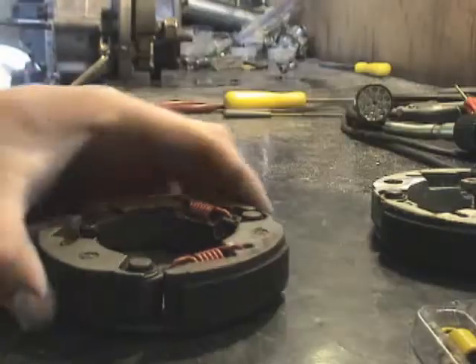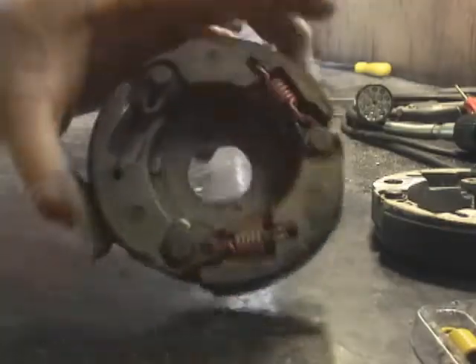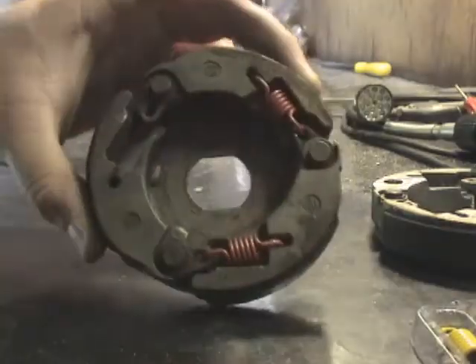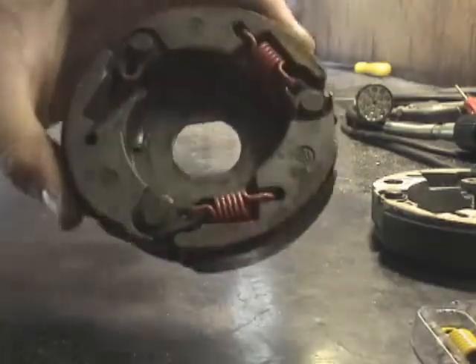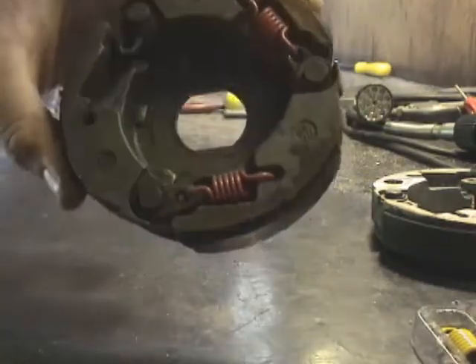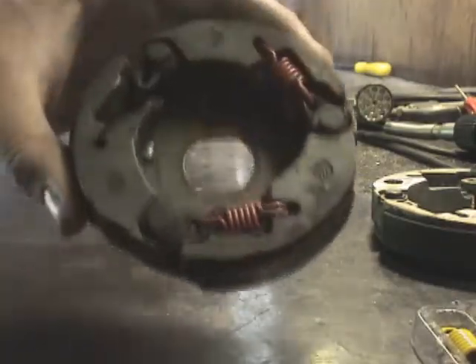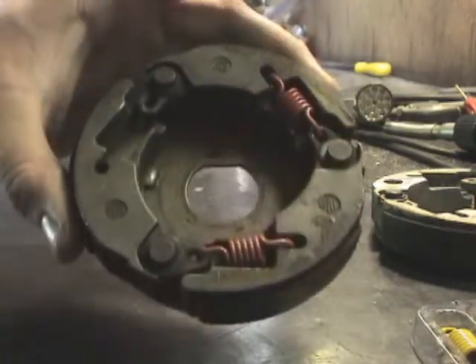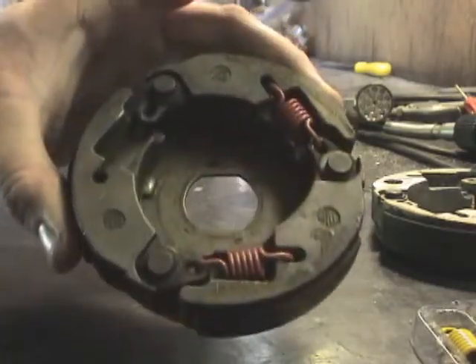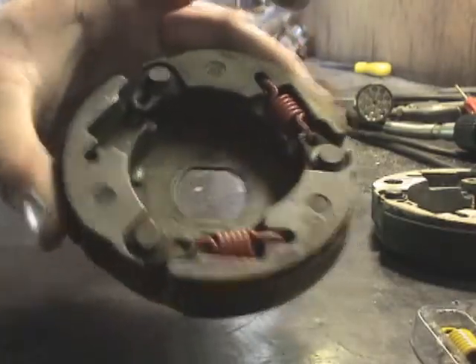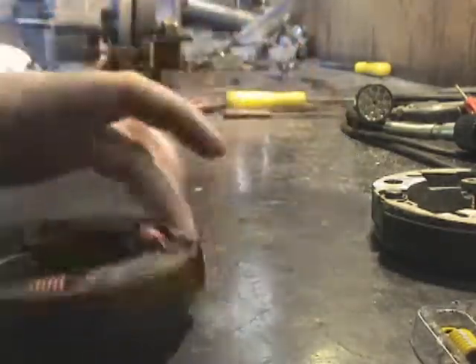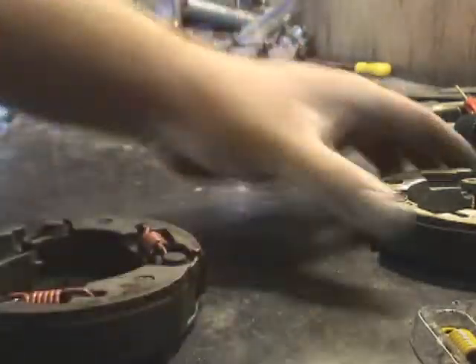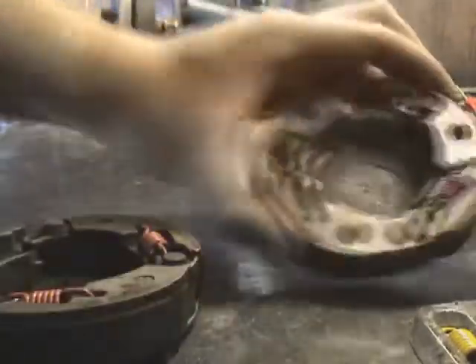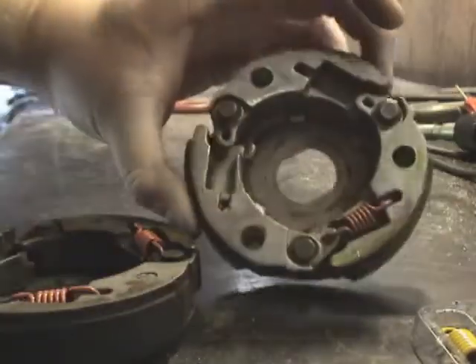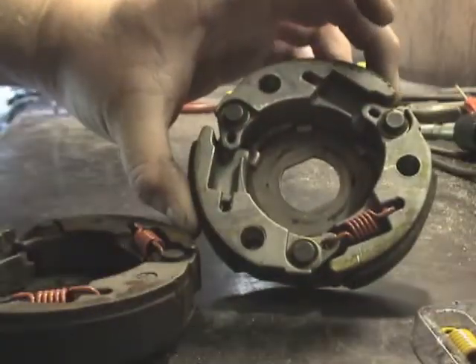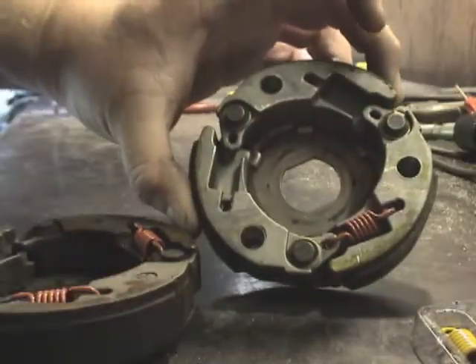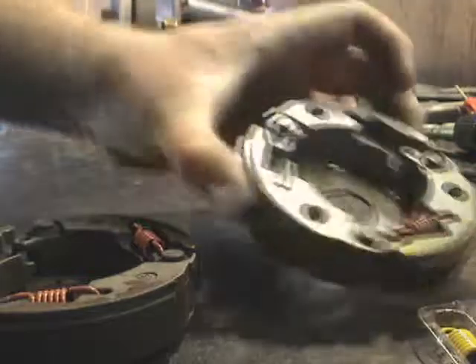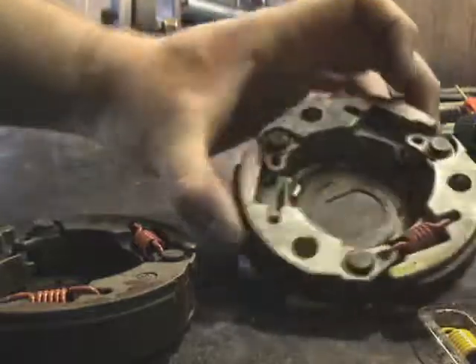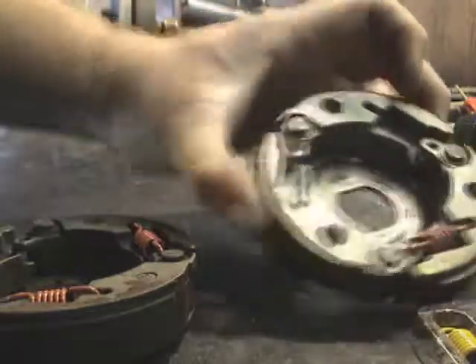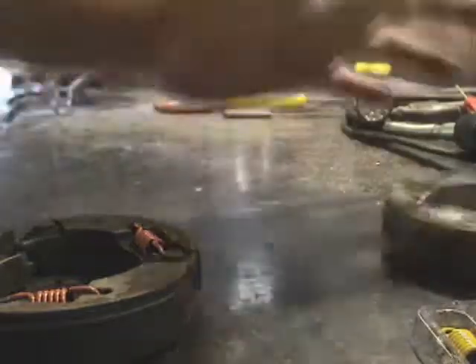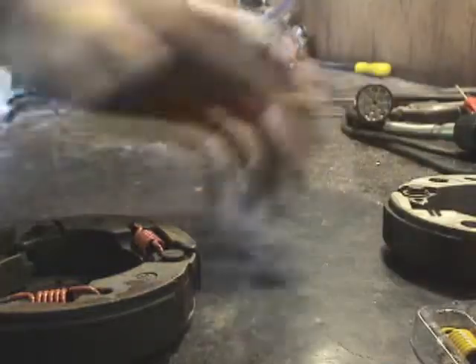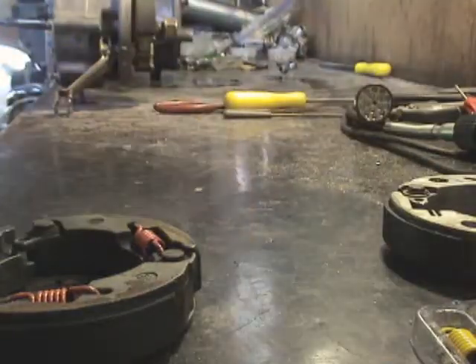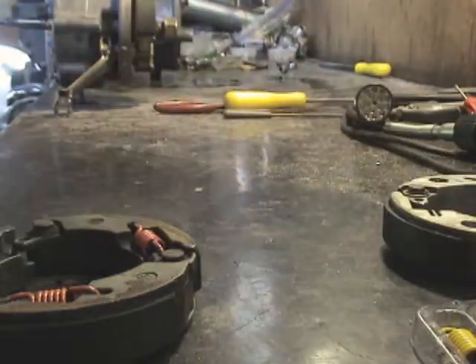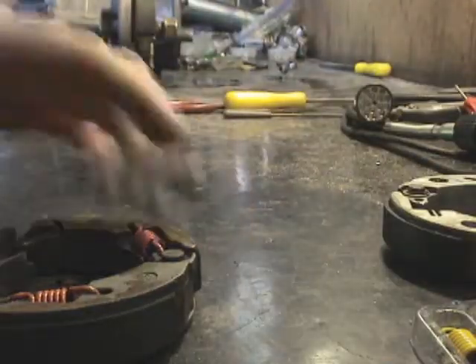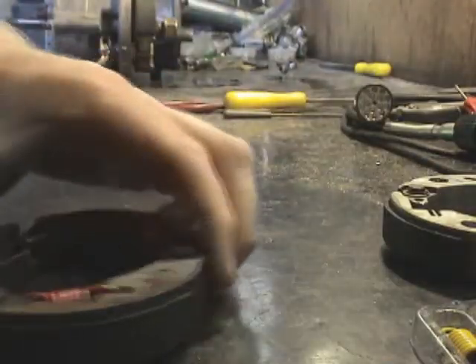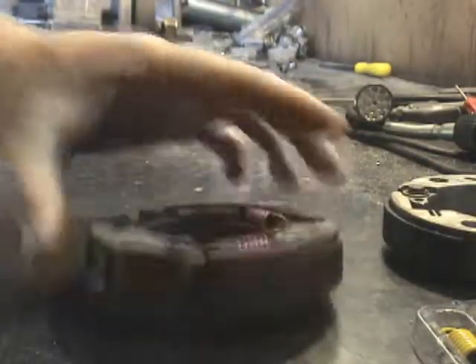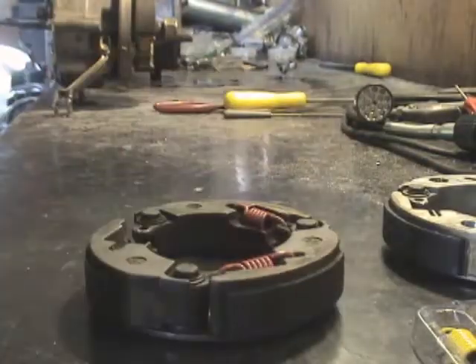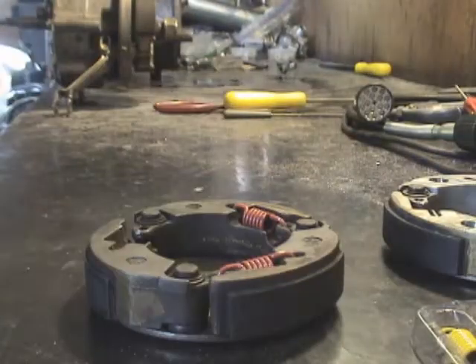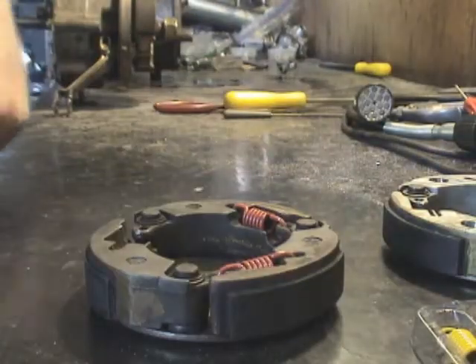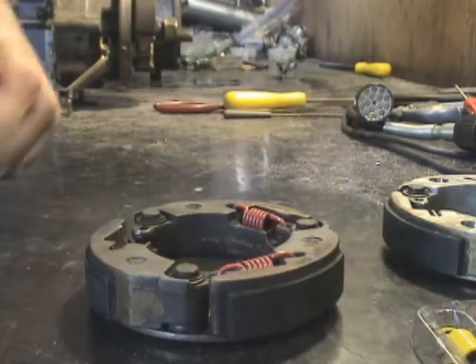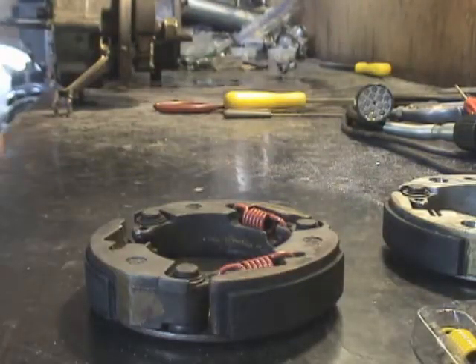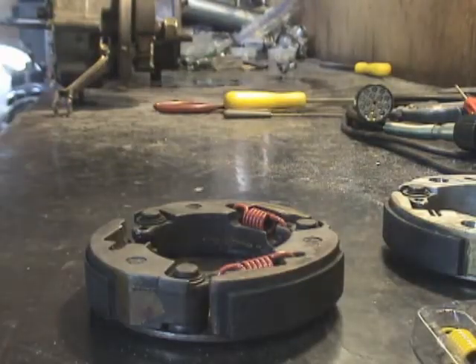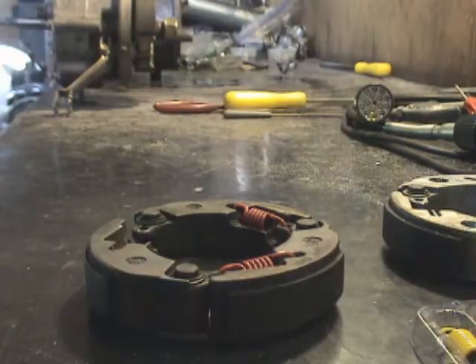I'm switching my clutch springs out from this clutch here into this clutch, so I figured I might as well just go ahead and show you how I do springs while I'm at it.